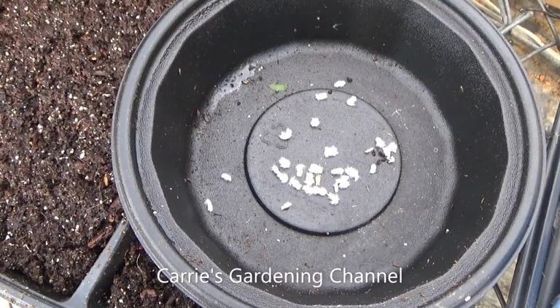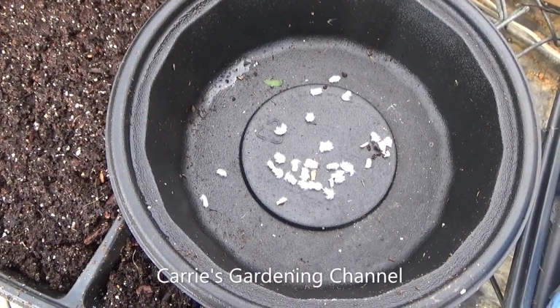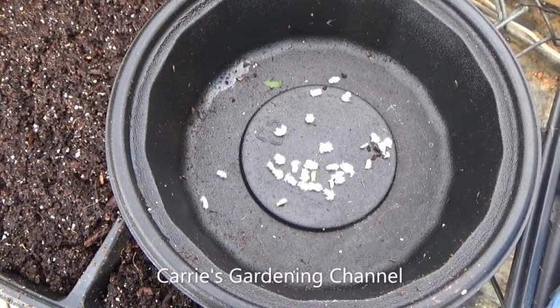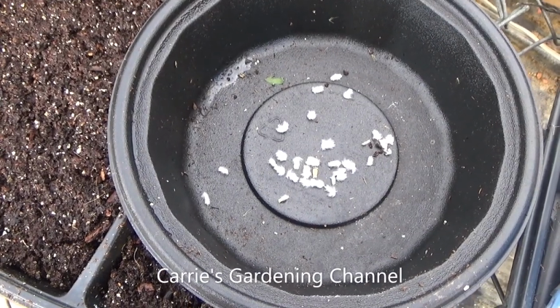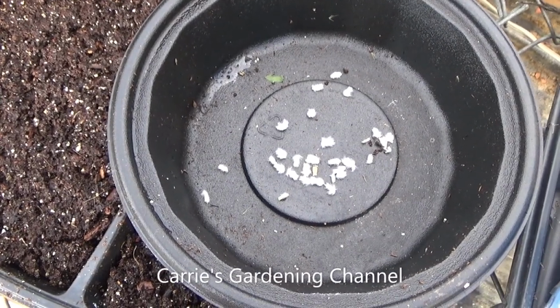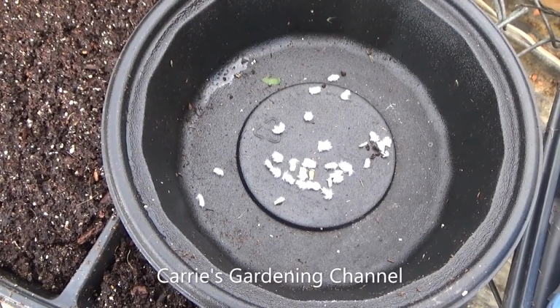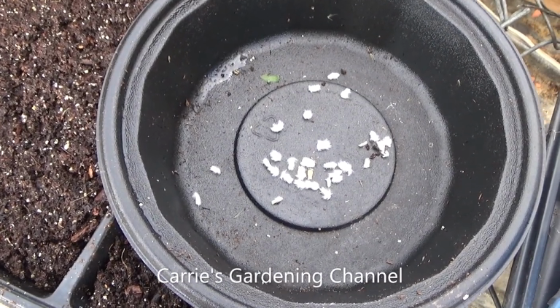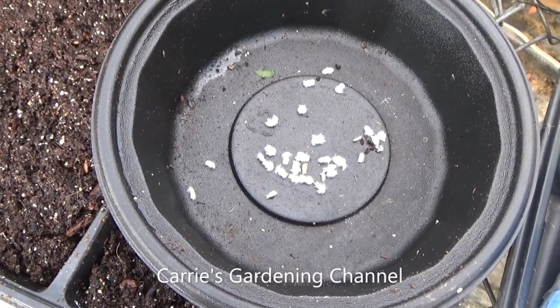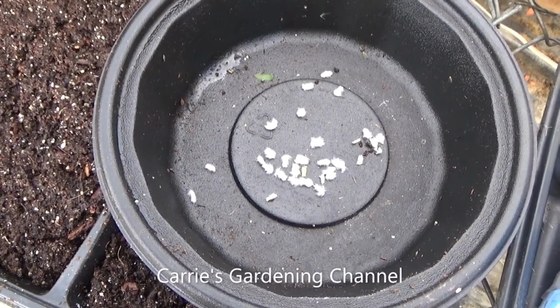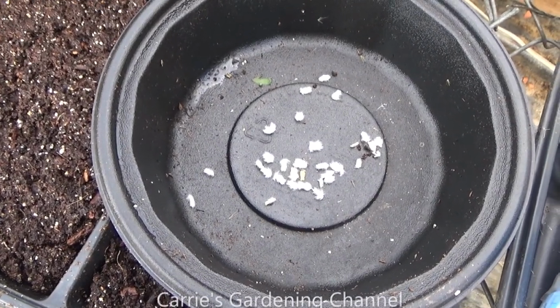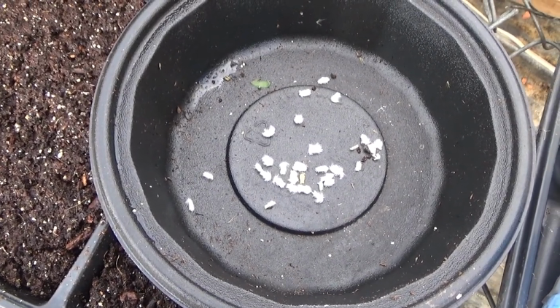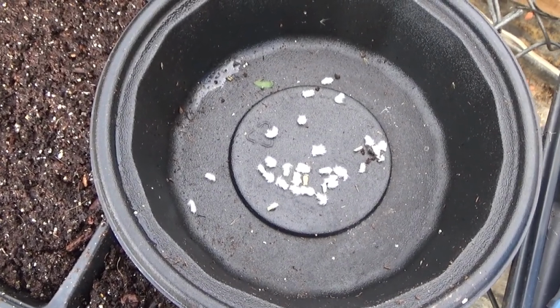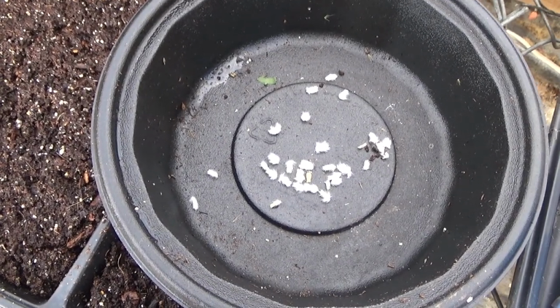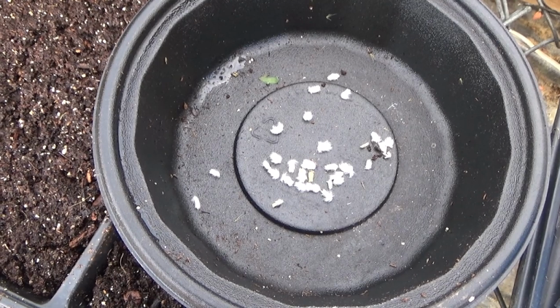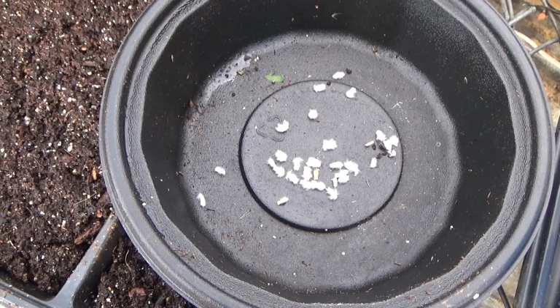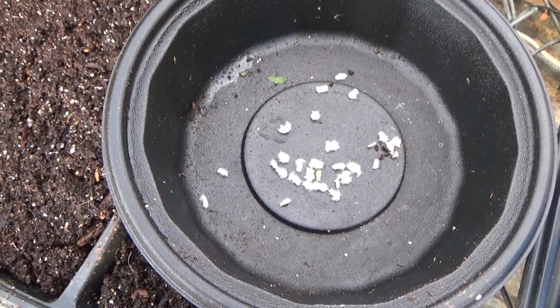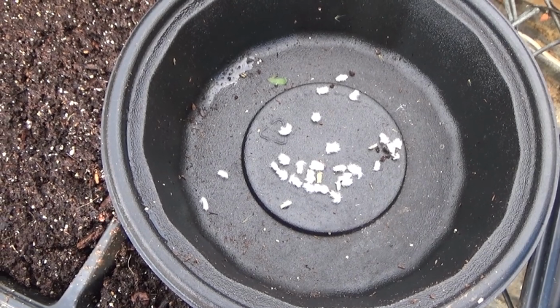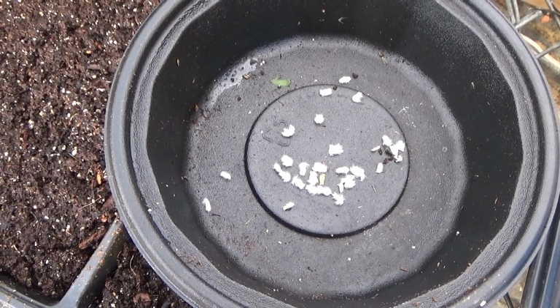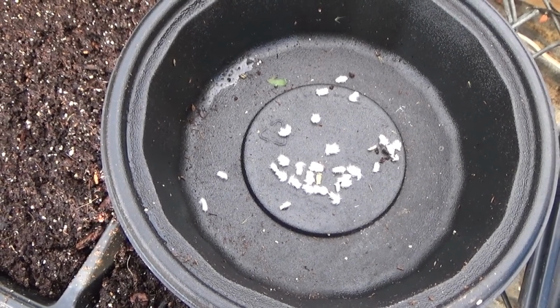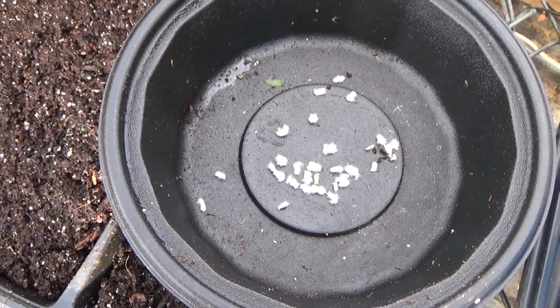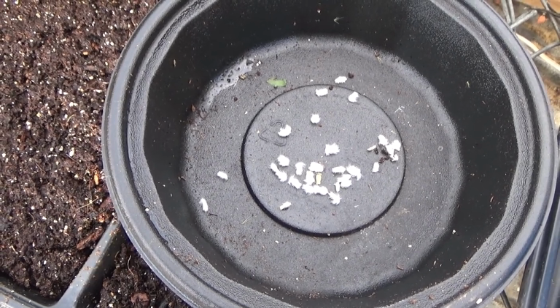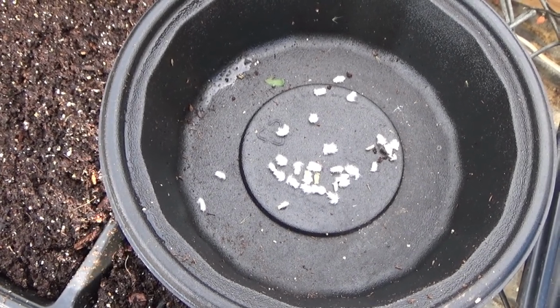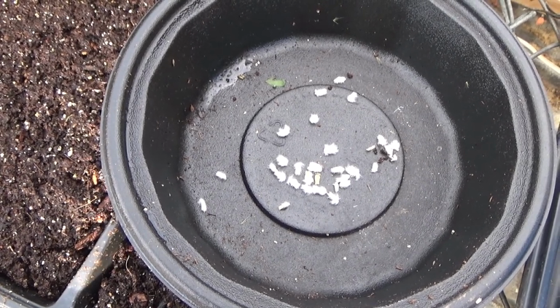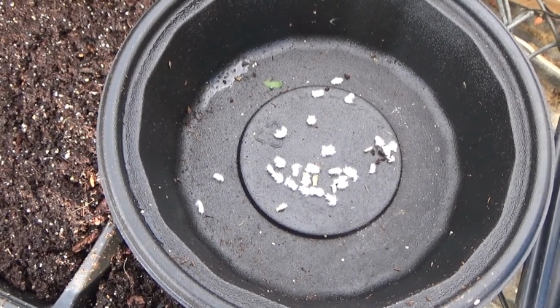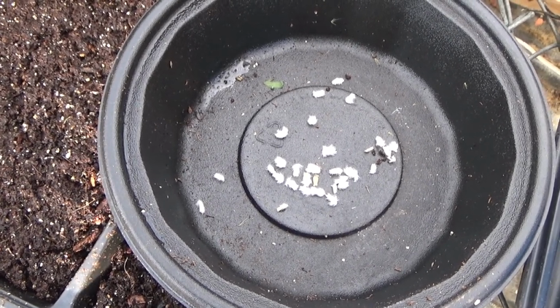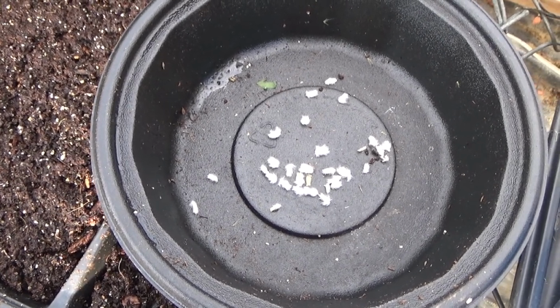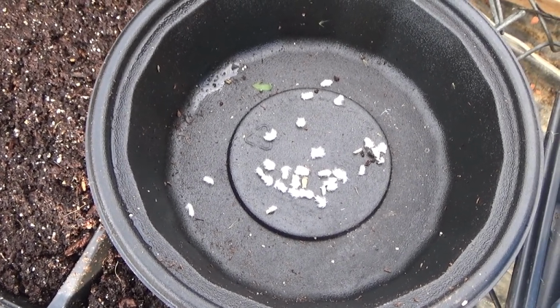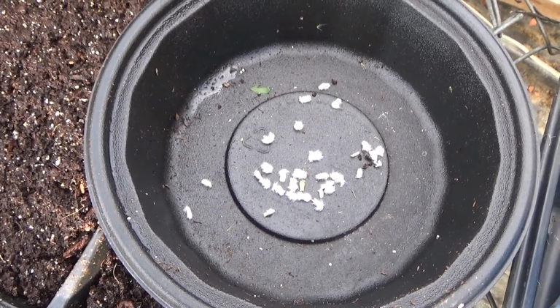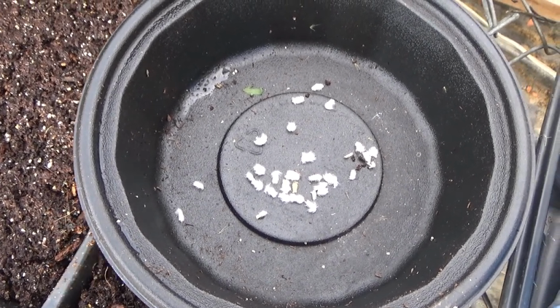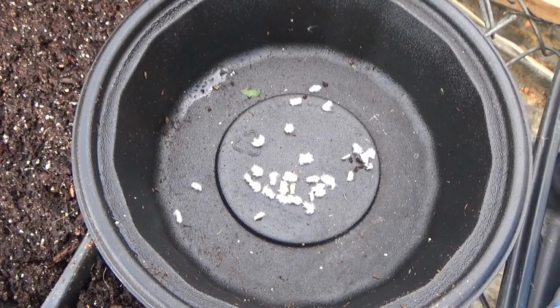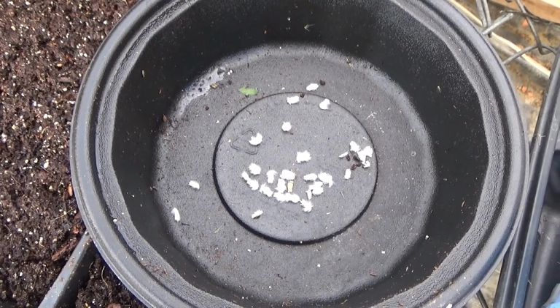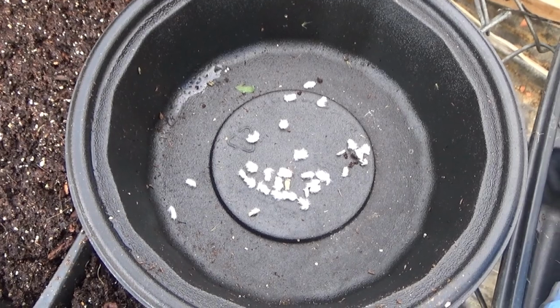Hello and welcome back to another edition of Carrie's Garden Channel. Today is February 26th, 2021, and I'm going to be starting some paper daisy seeds today.